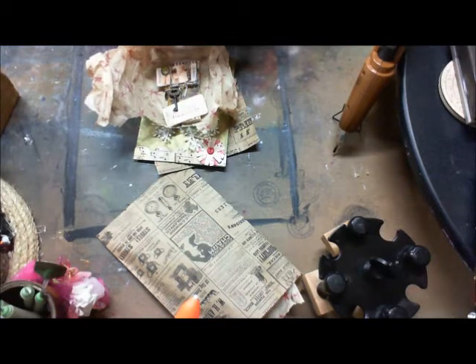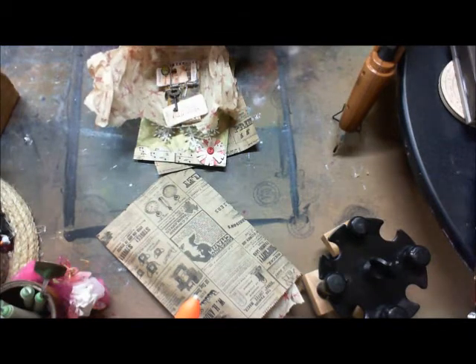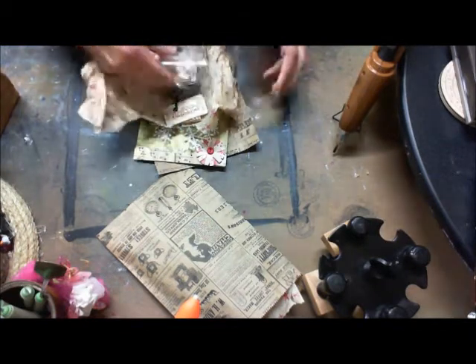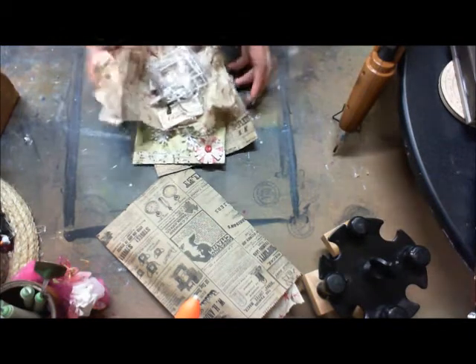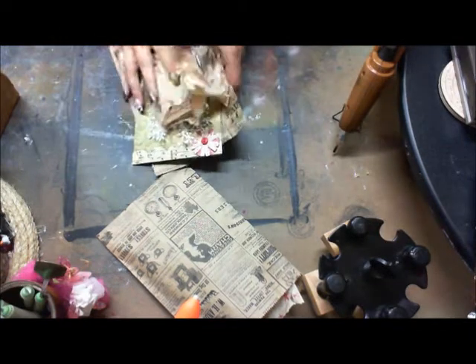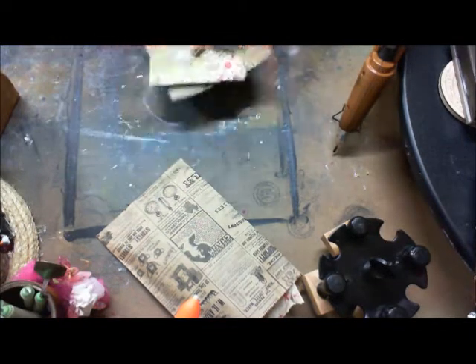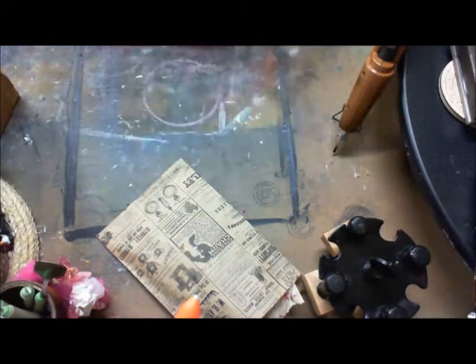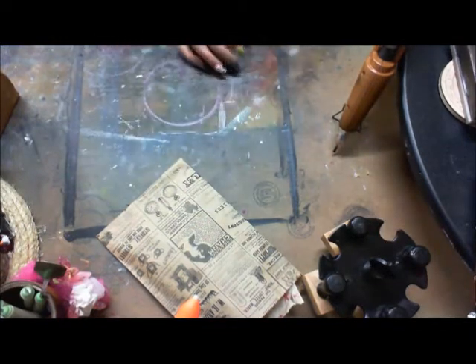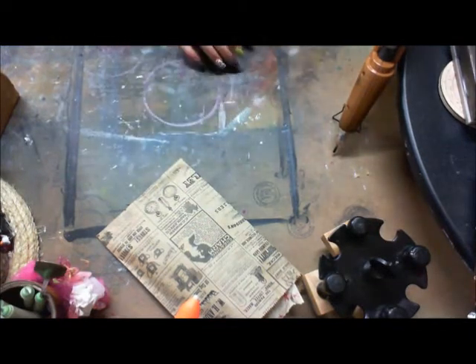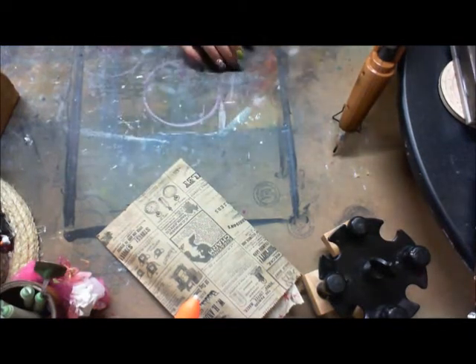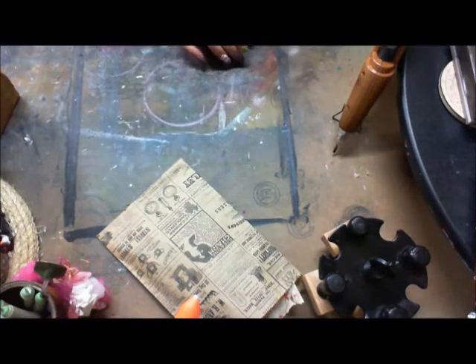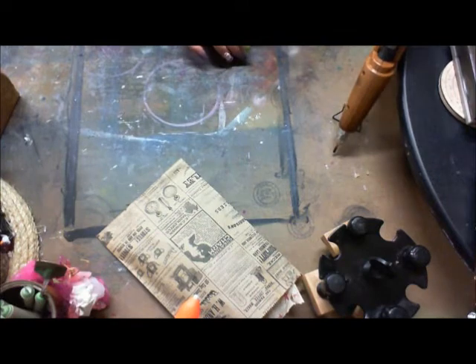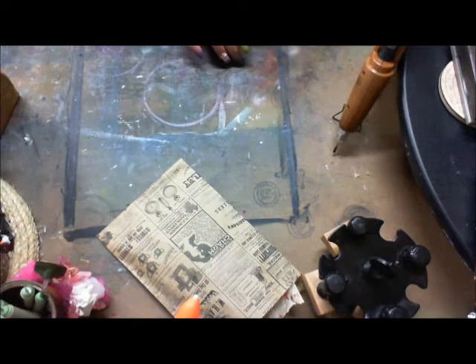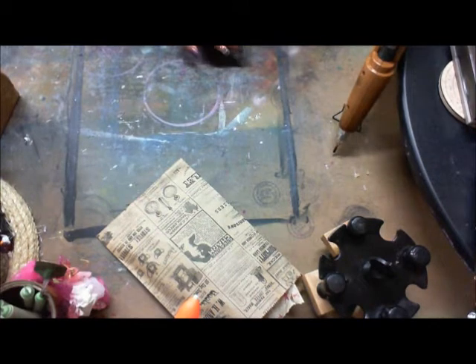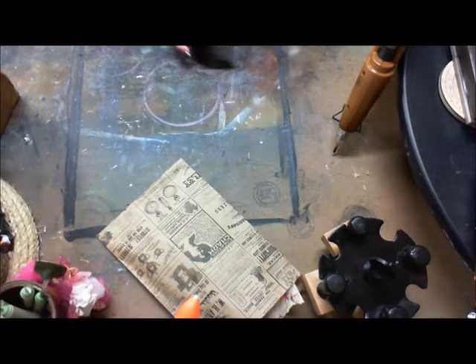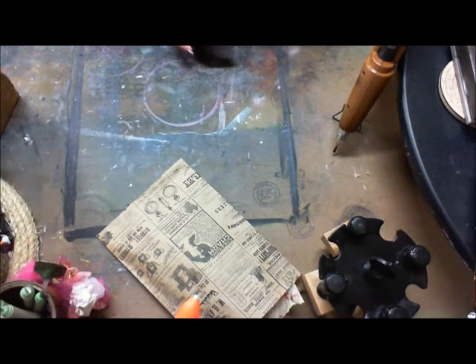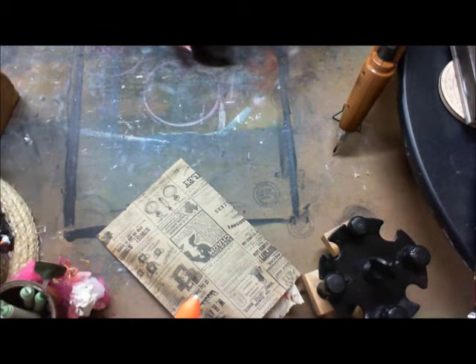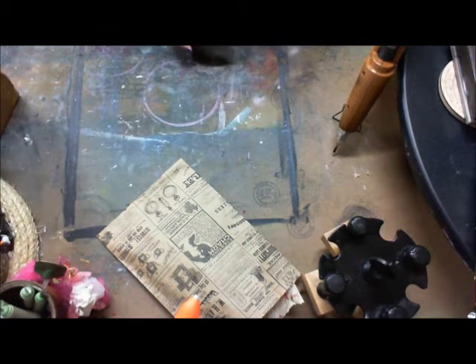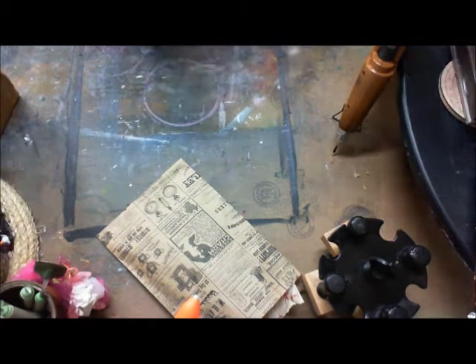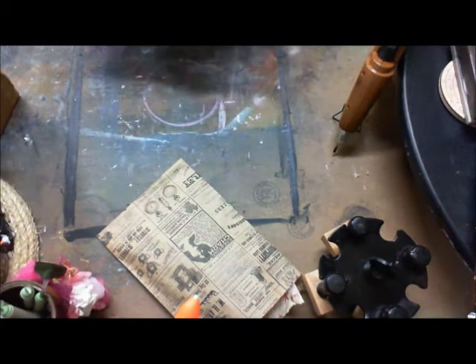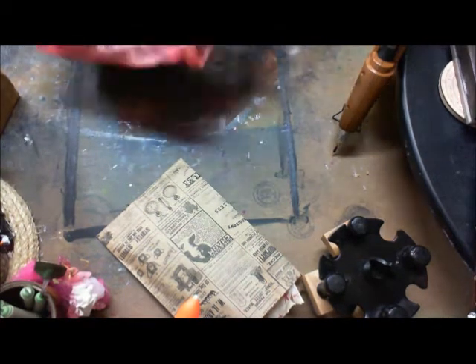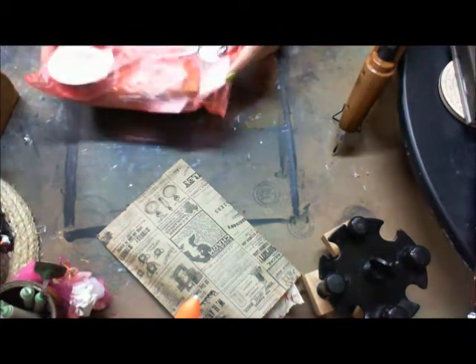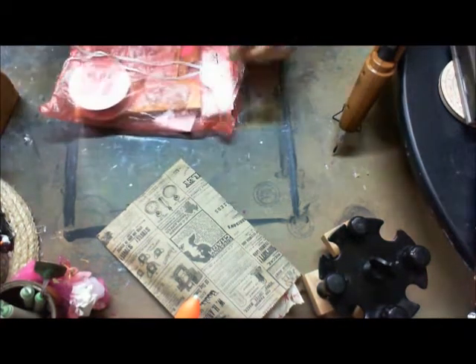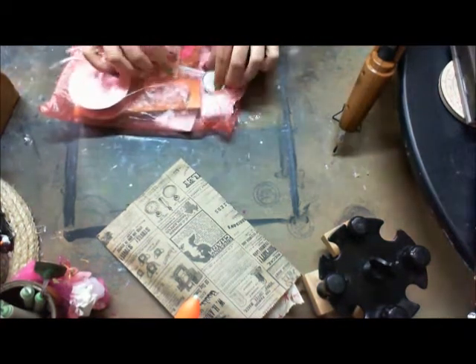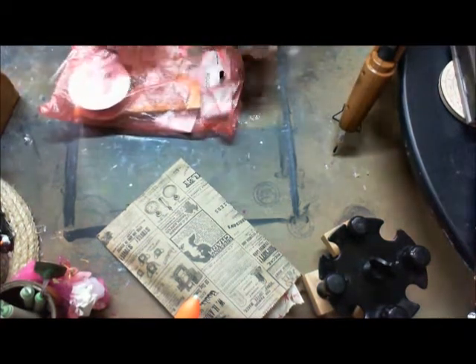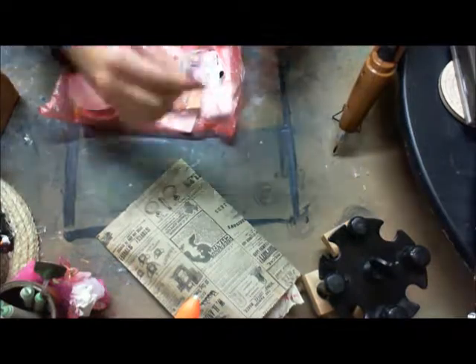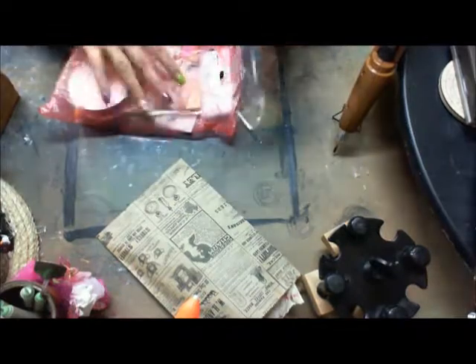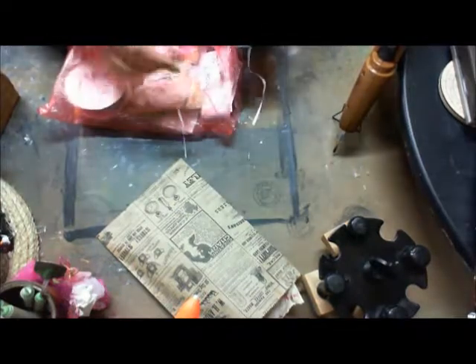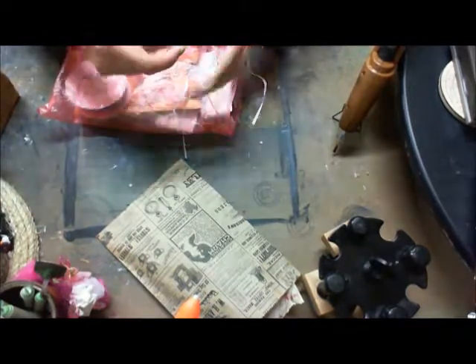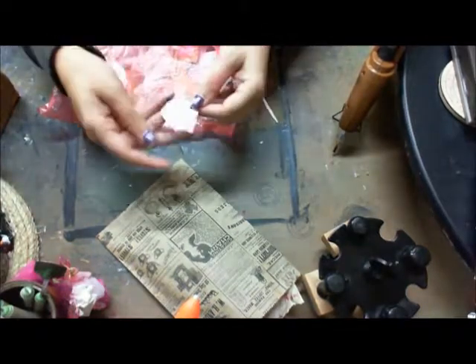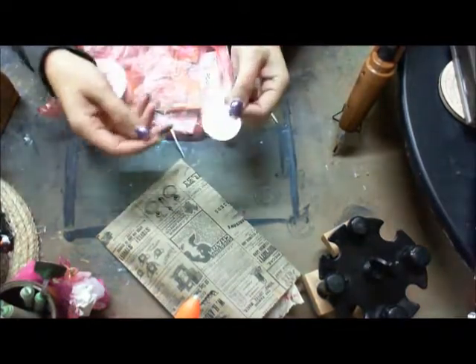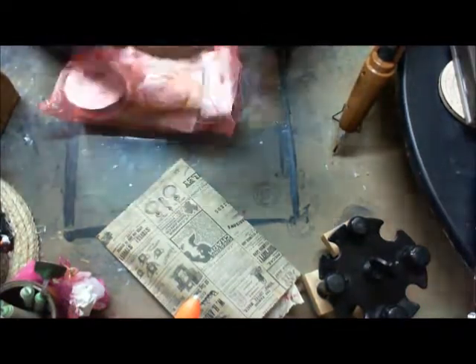She also sent me a hostess gift, which I'm very thankful for — she's so sweet. It says 'thank you,' it was tied in a little pink bag with a thank-you tag on it.